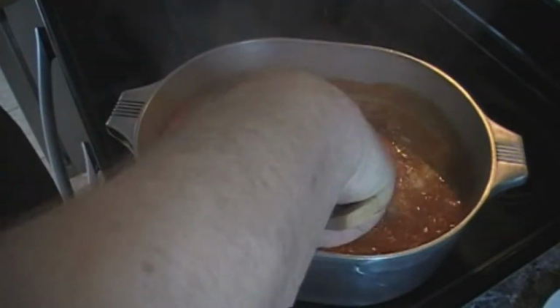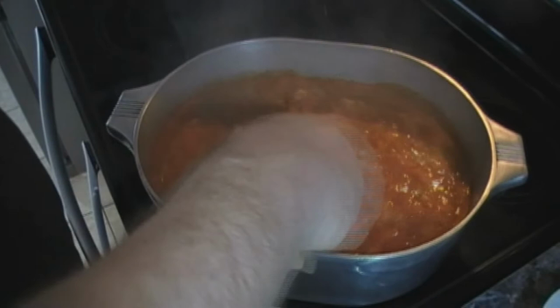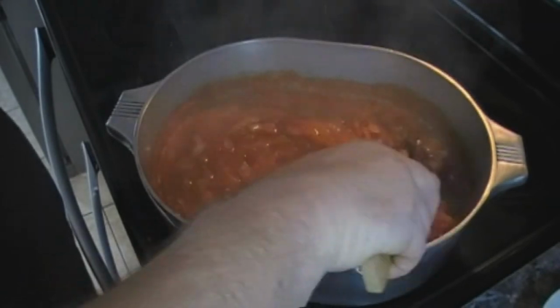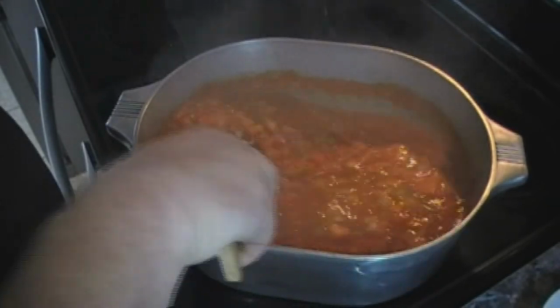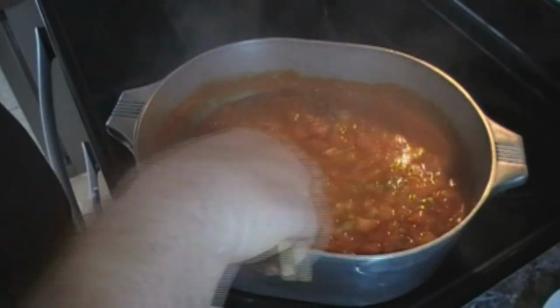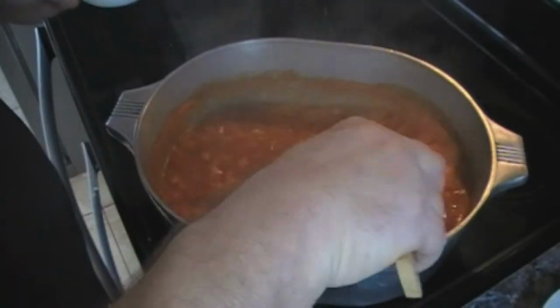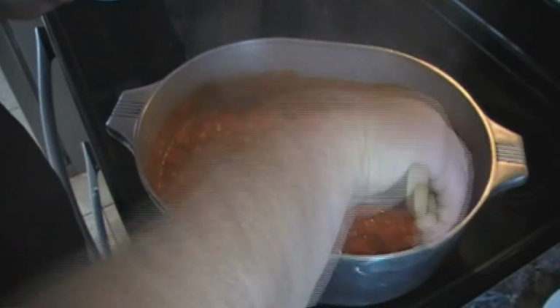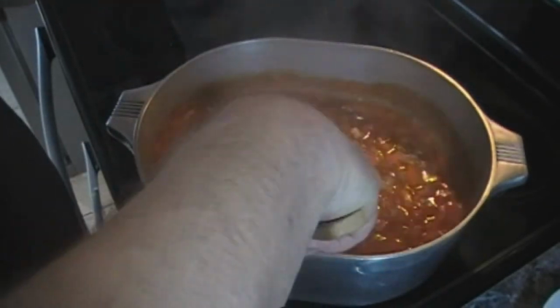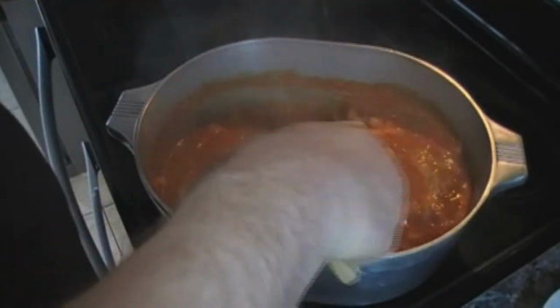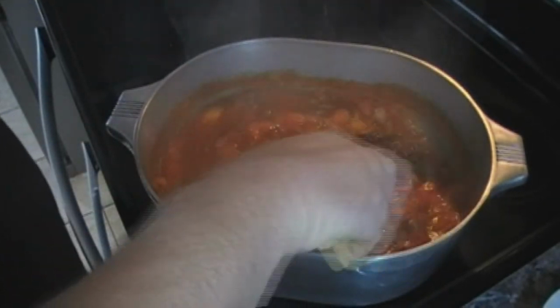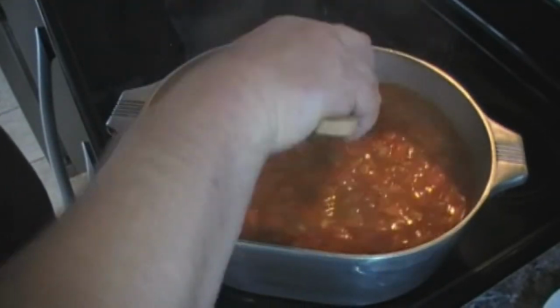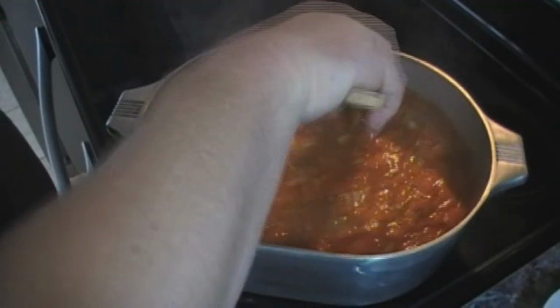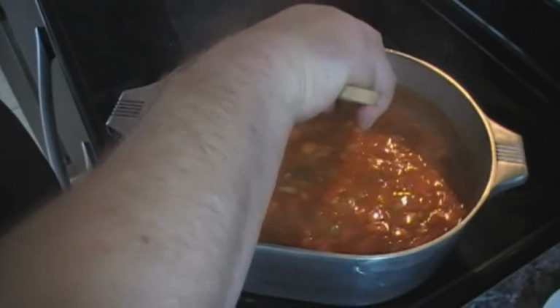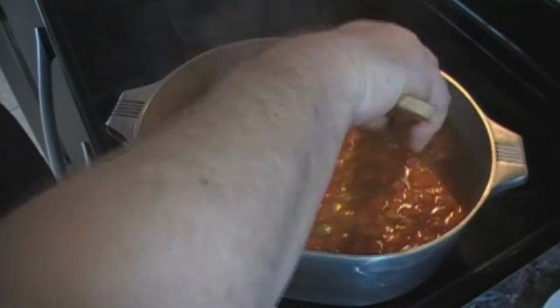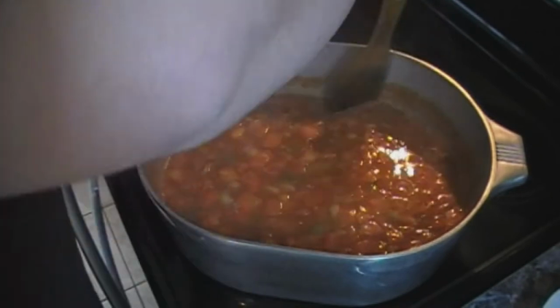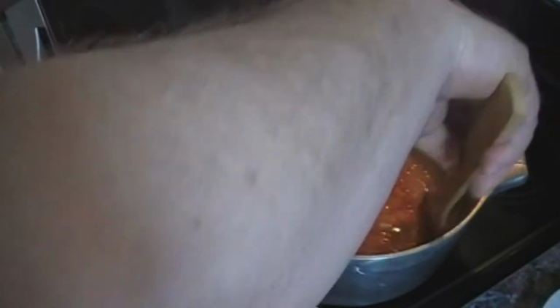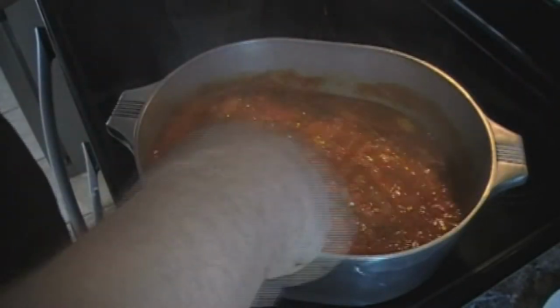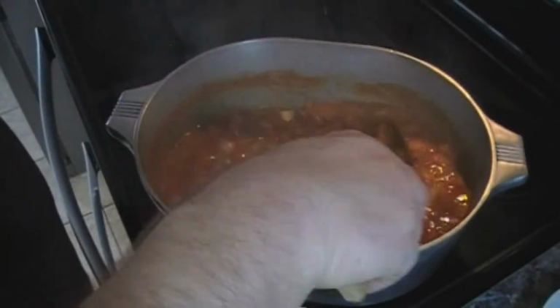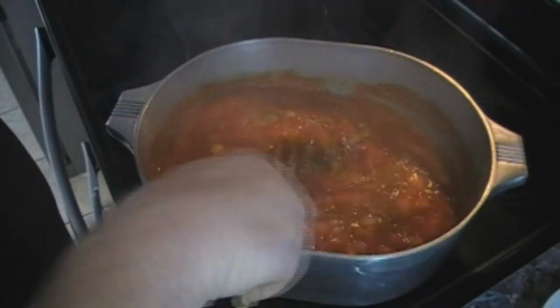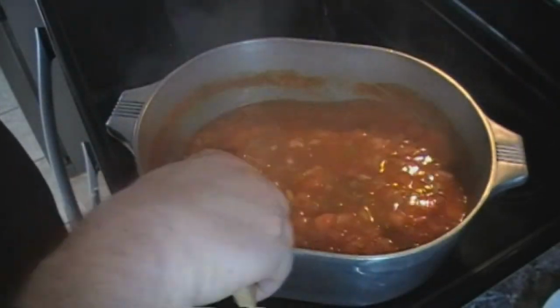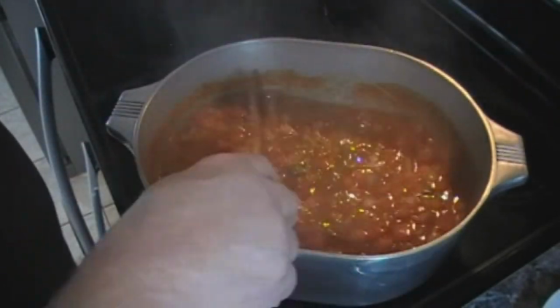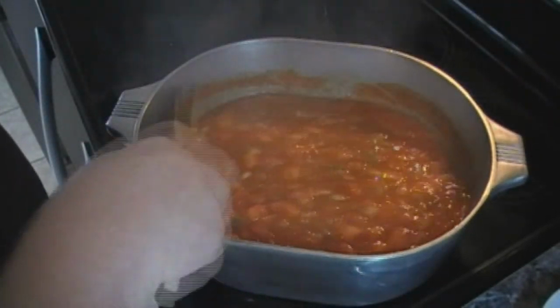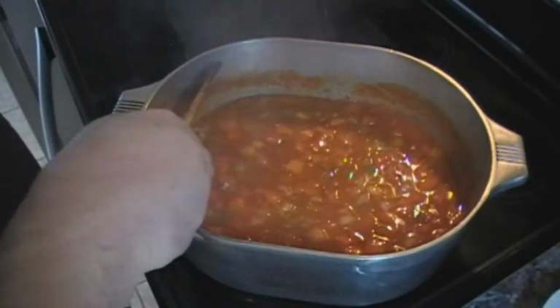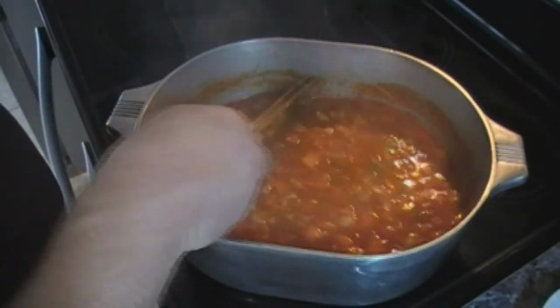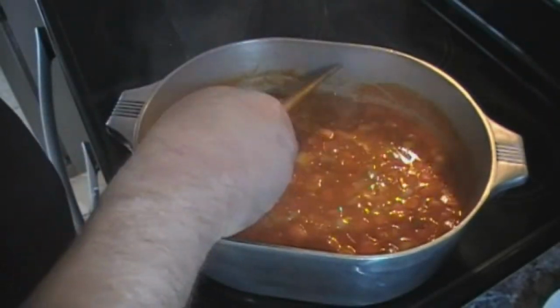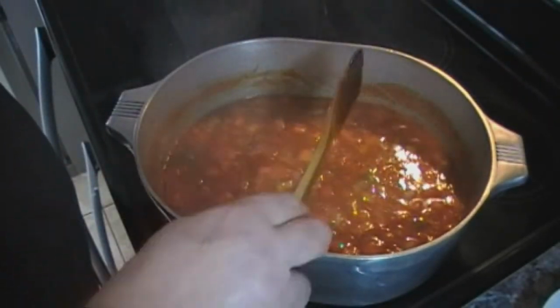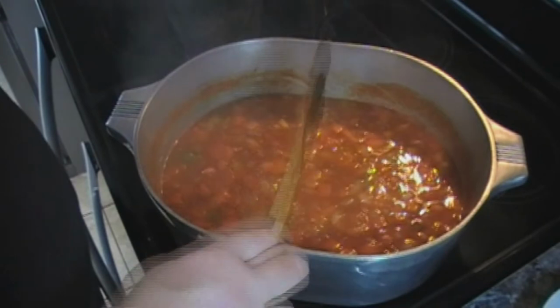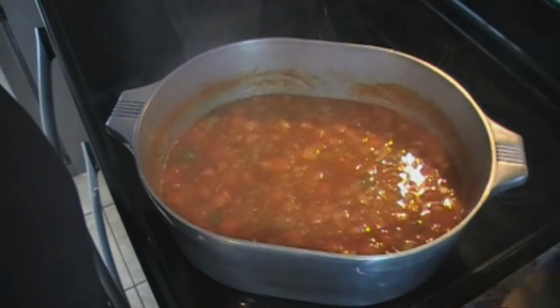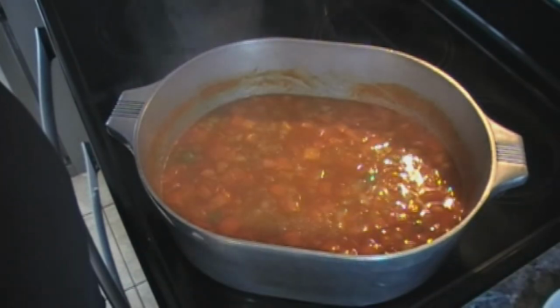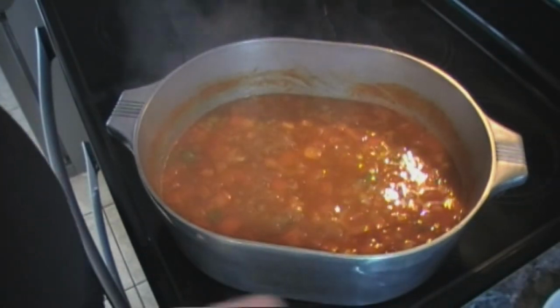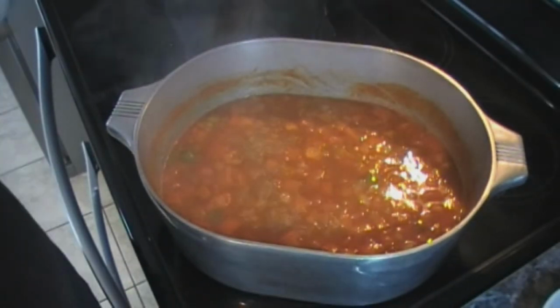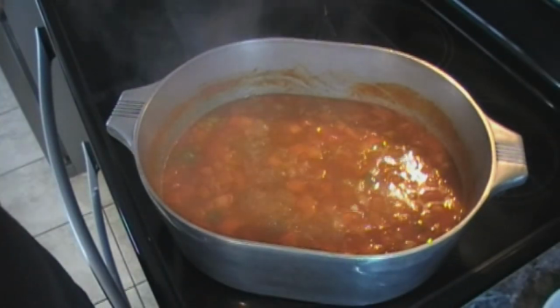Now we're going to let this continue to cook for another 30 minutes uncovered so it can thicken up. Once we're at that point we'll be ready to add the shrimp.